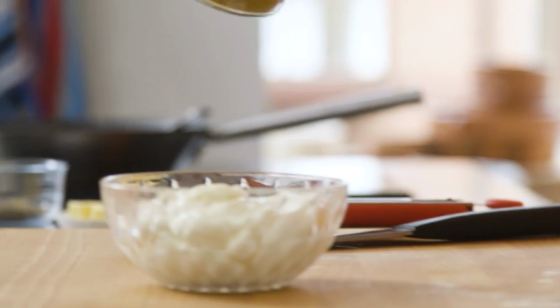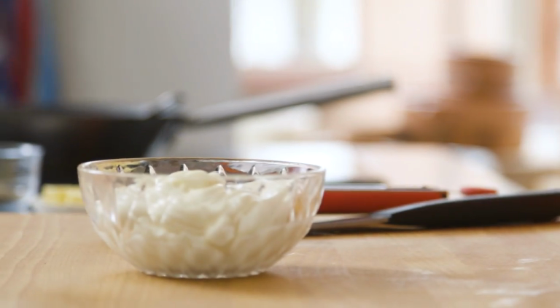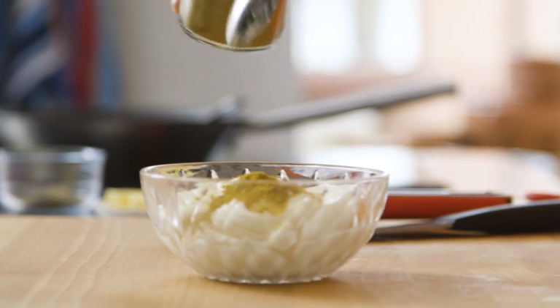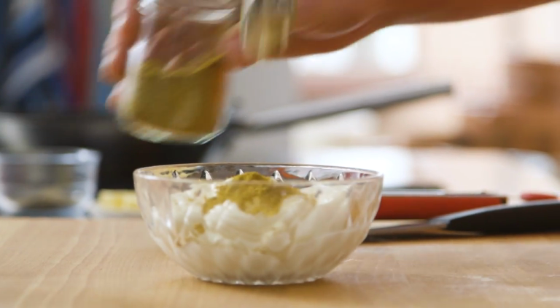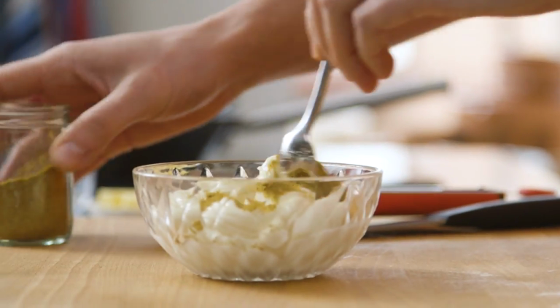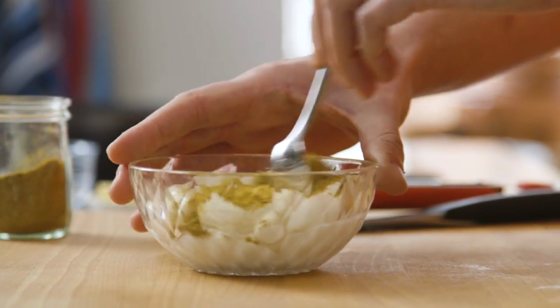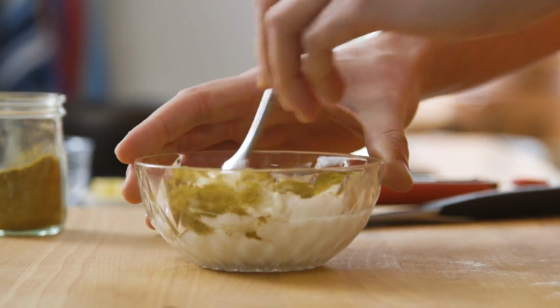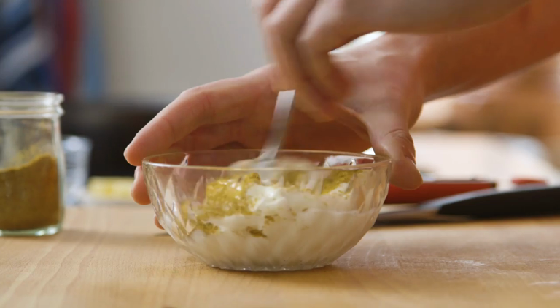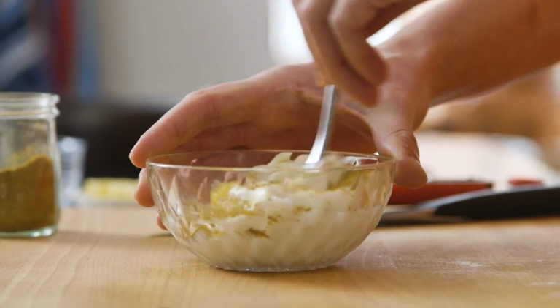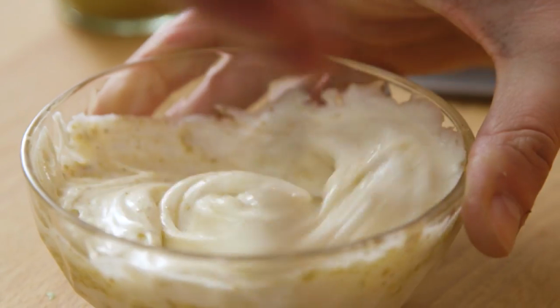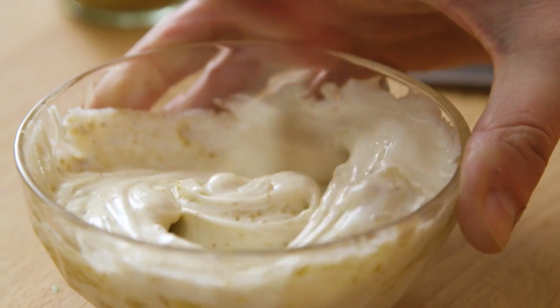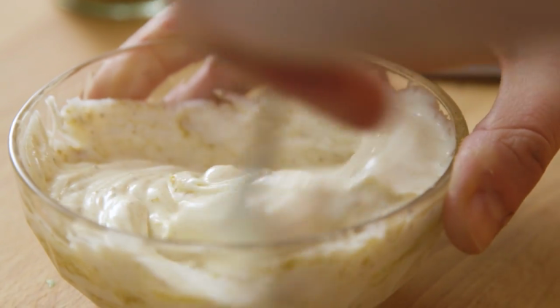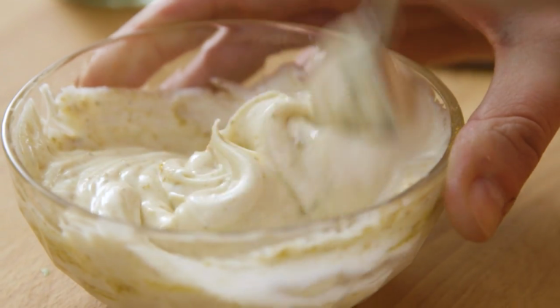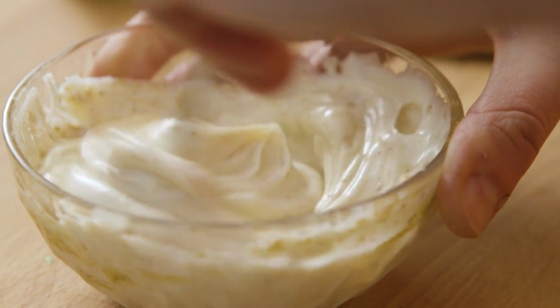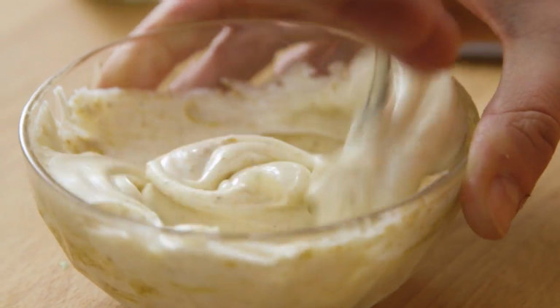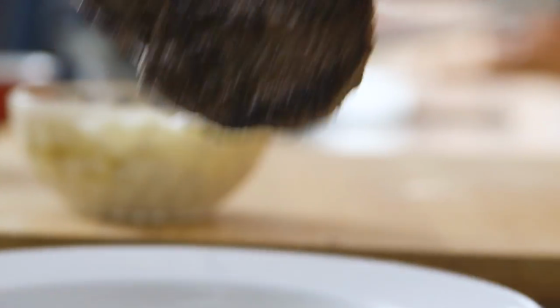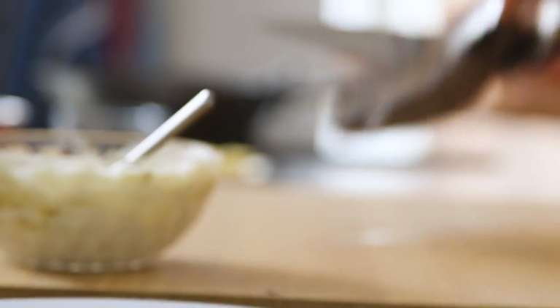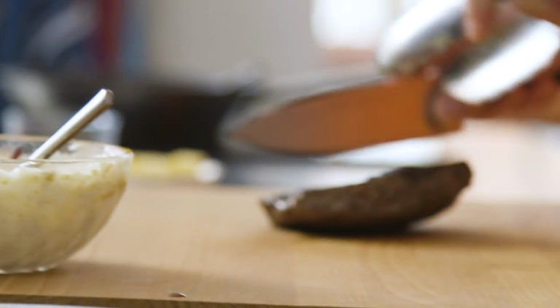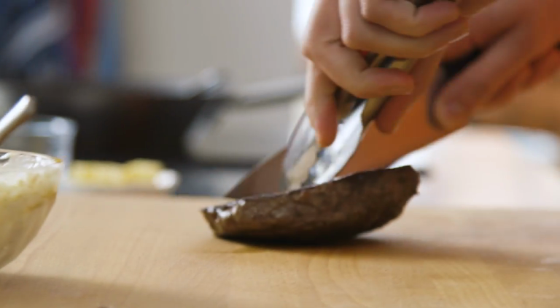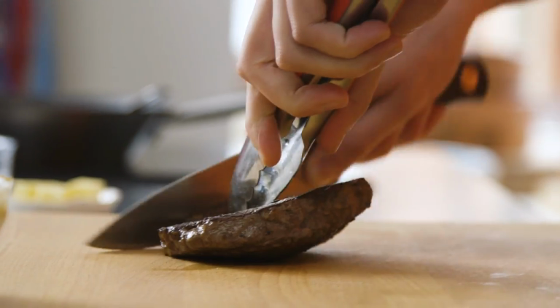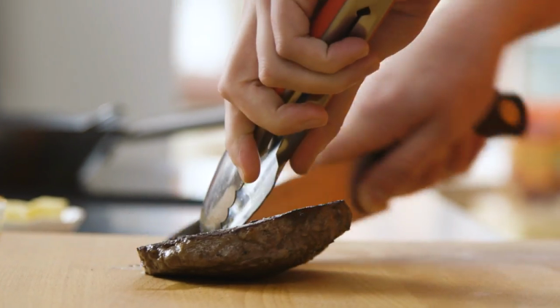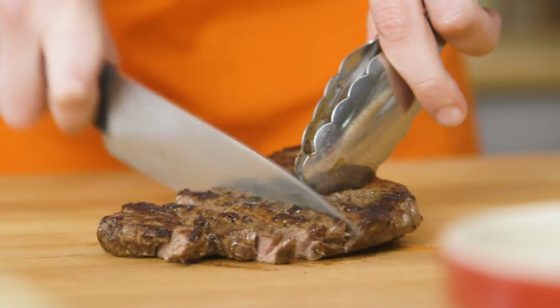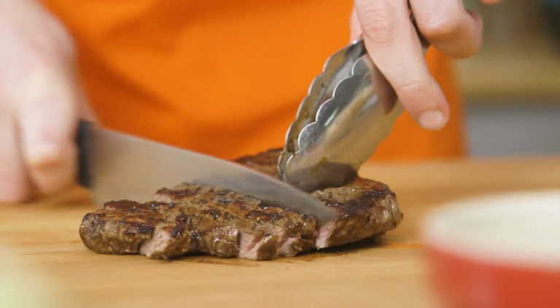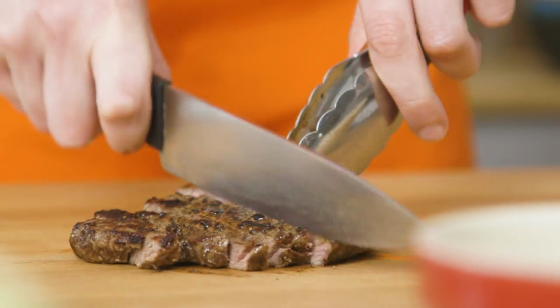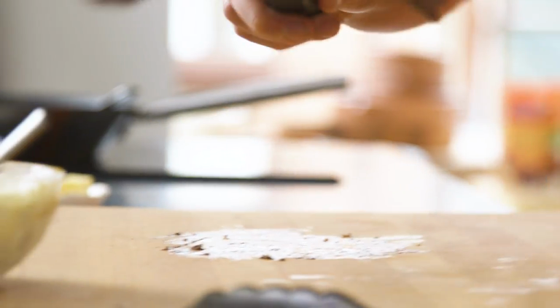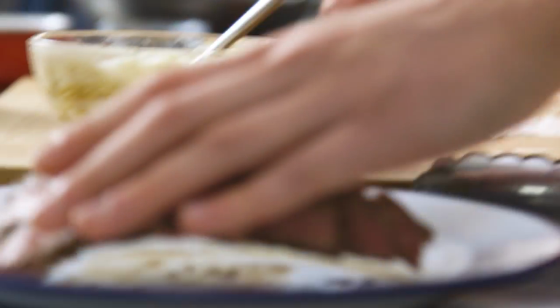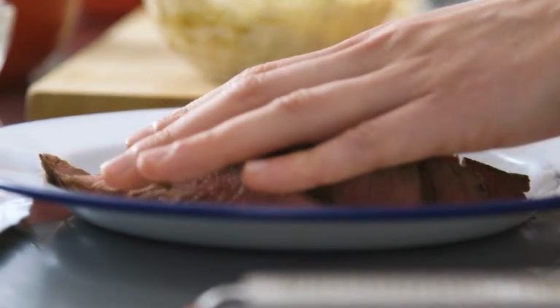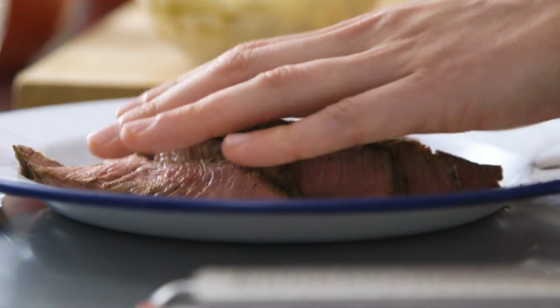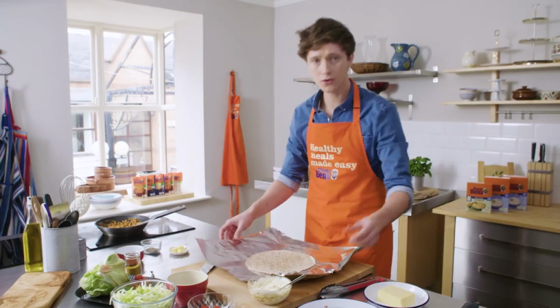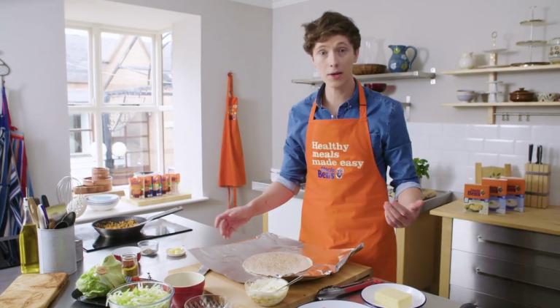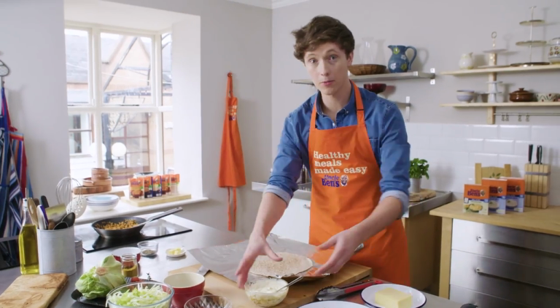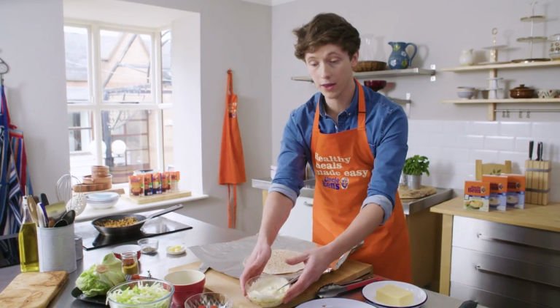For the mayonnaise, add one teaspoon of curry powder to four tablespoons of mayonnaise. Then slice the steak nice and thin and just build up your burrito.